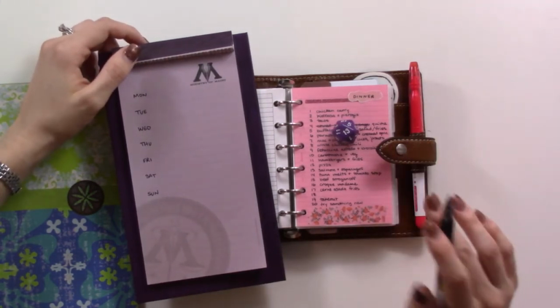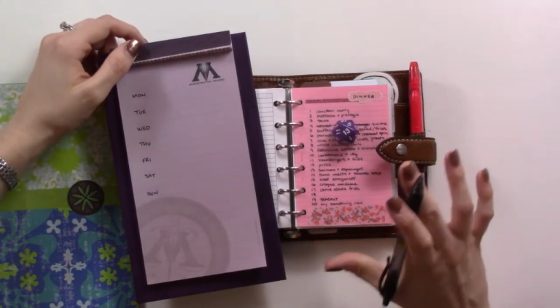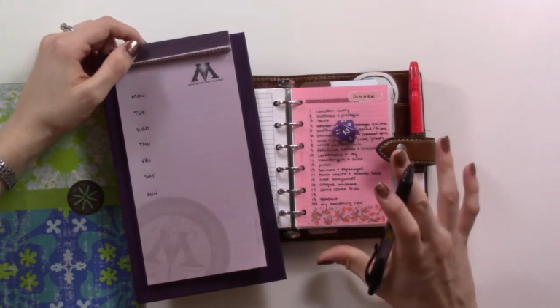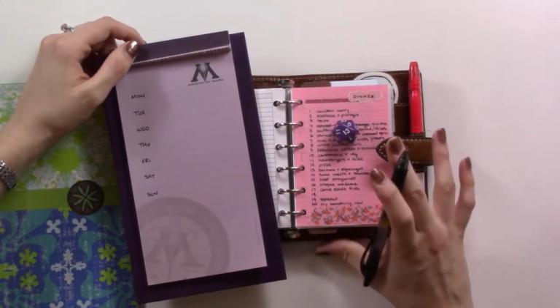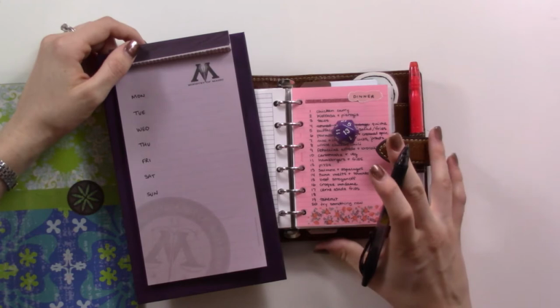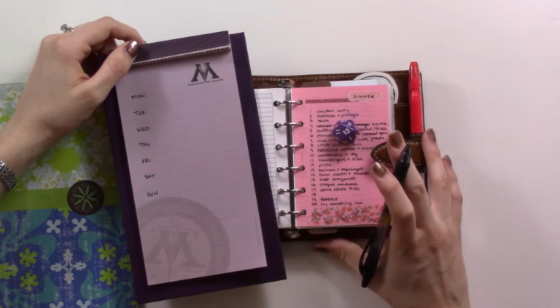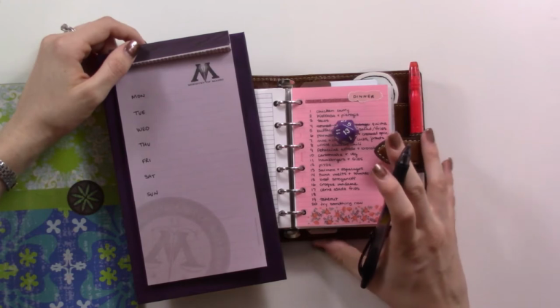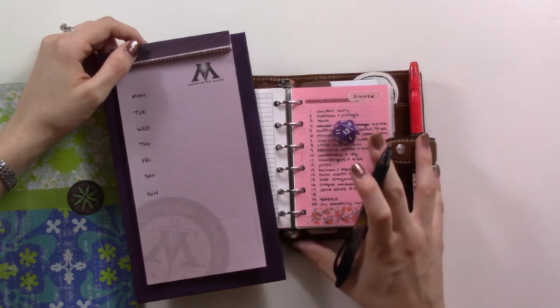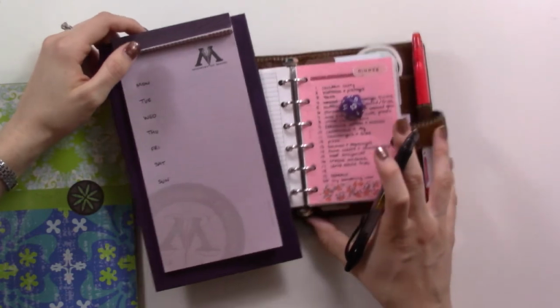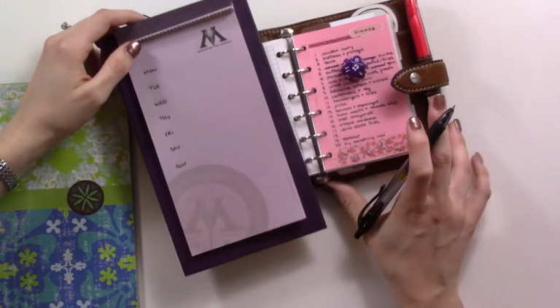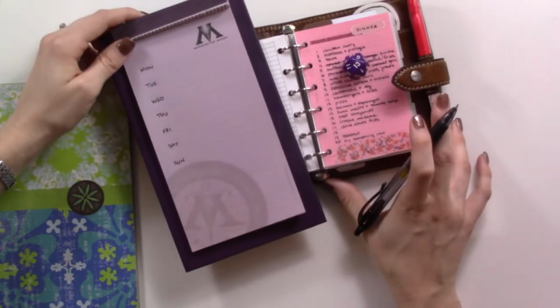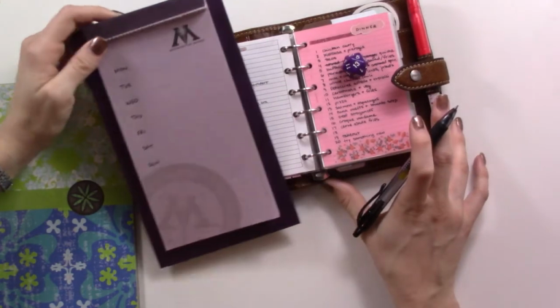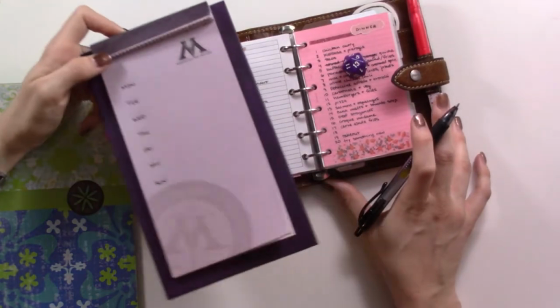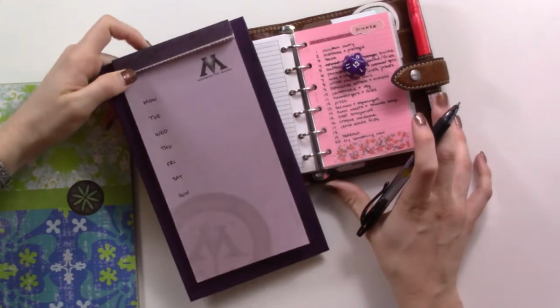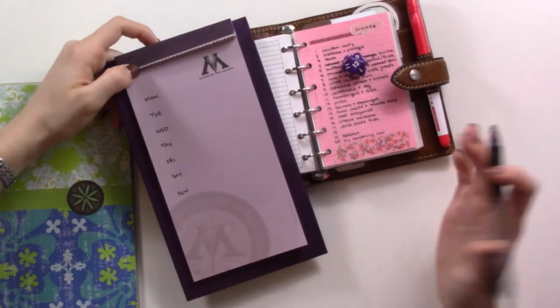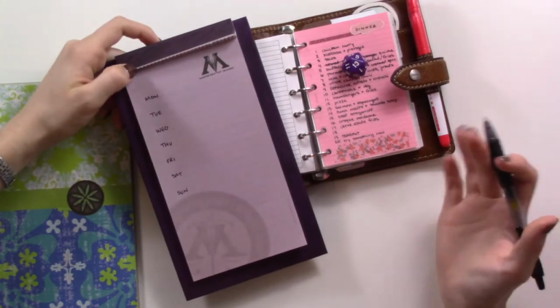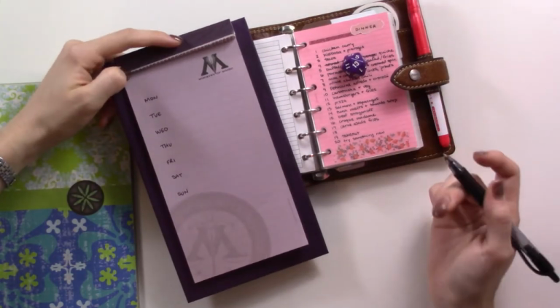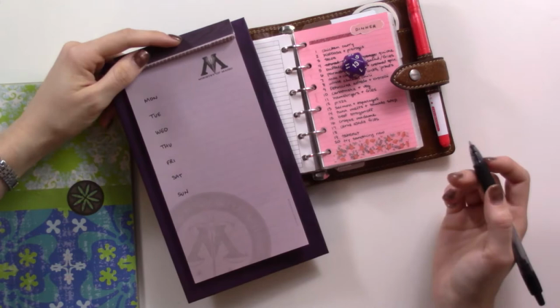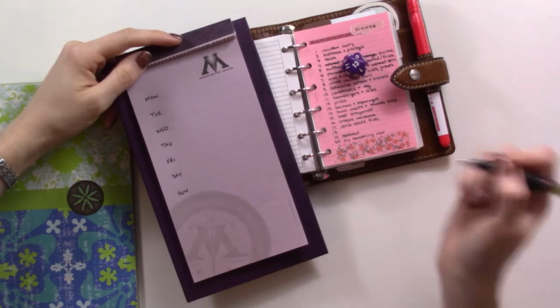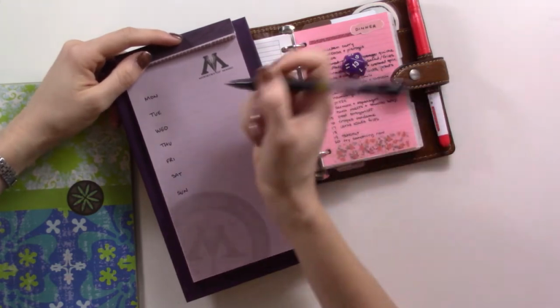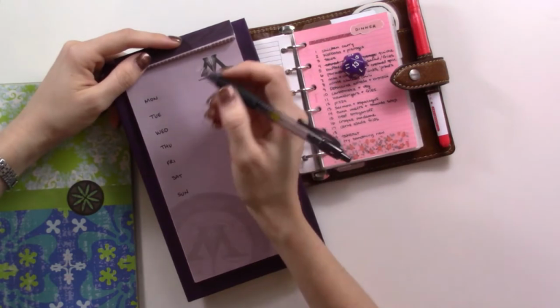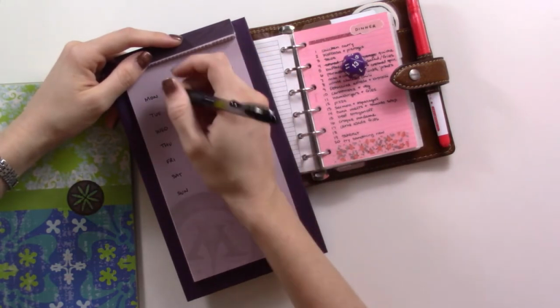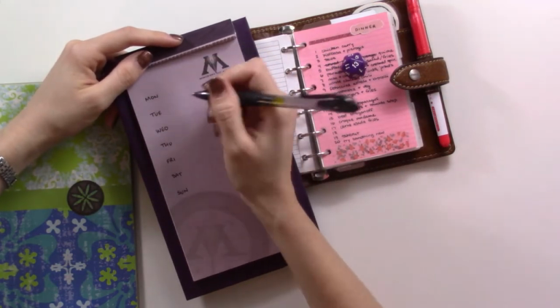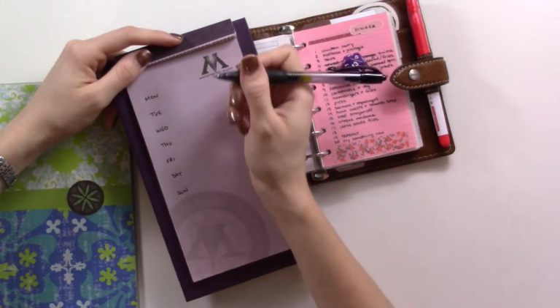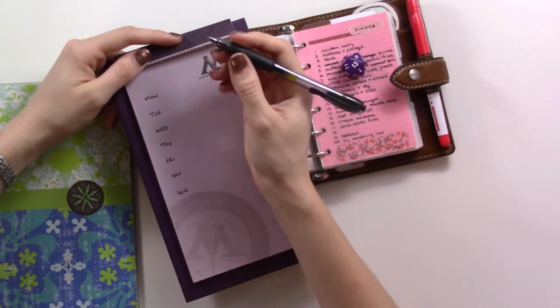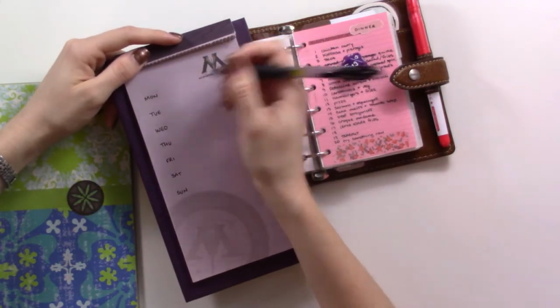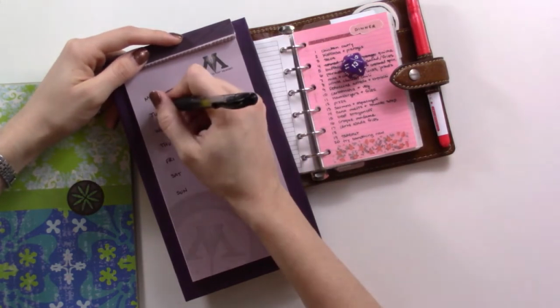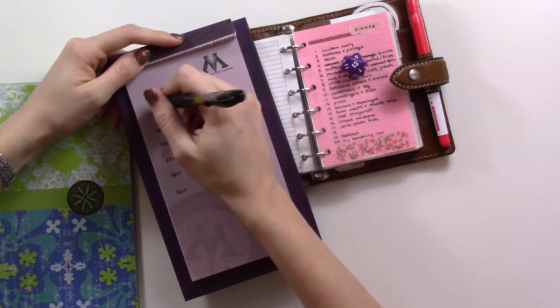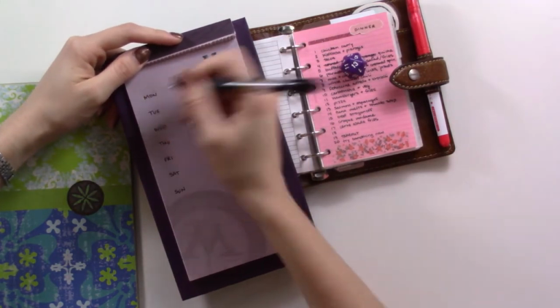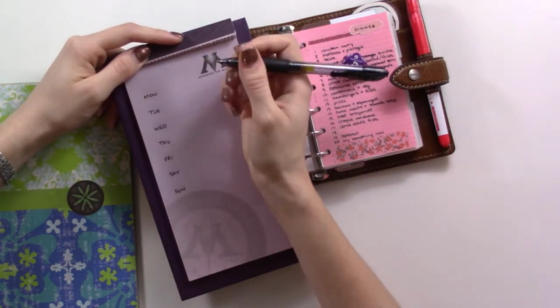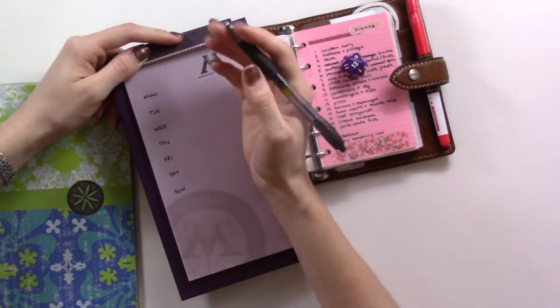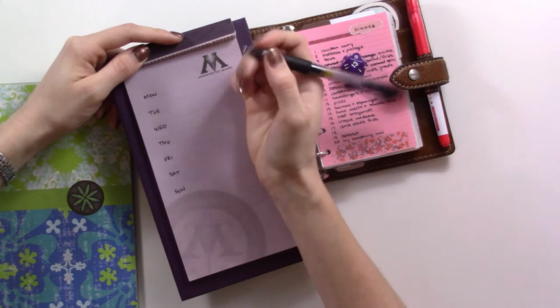How many sides are on a d20, I ask you? So we're going to be sort of randomly assigning meals to days, and that kind of takes the stress of the decision off.